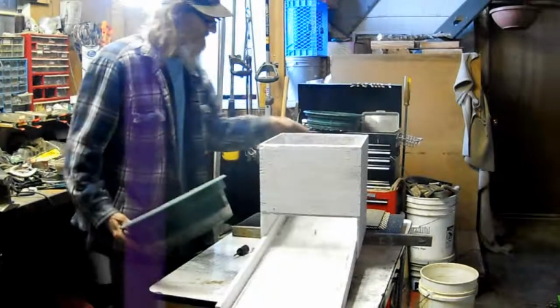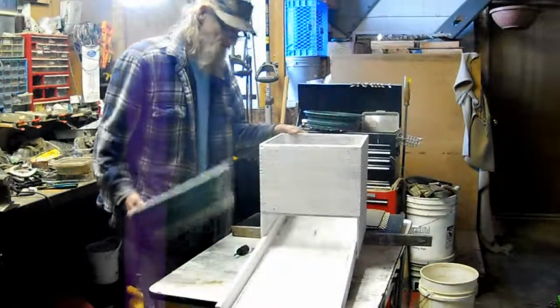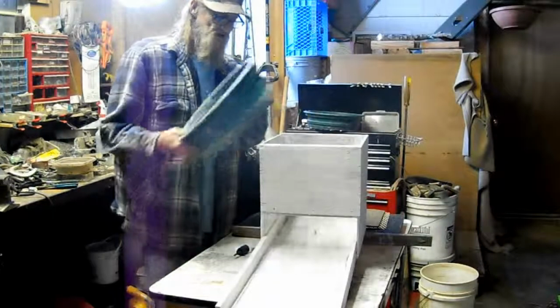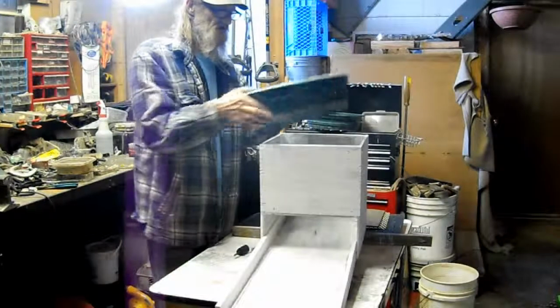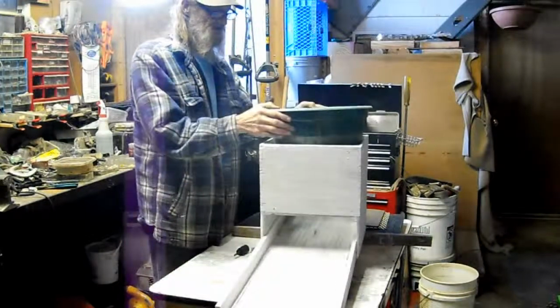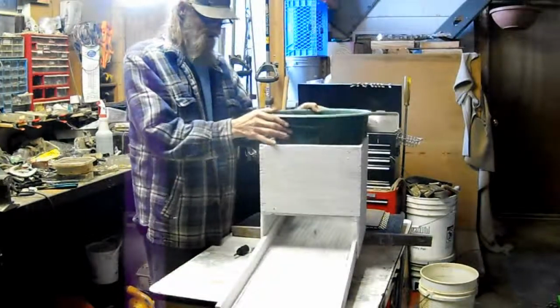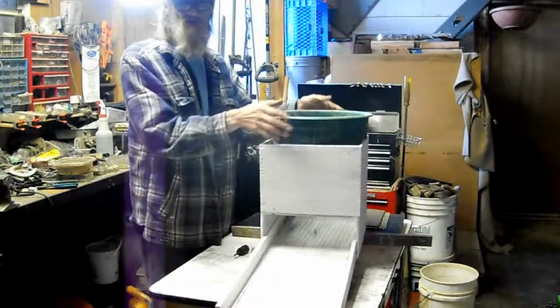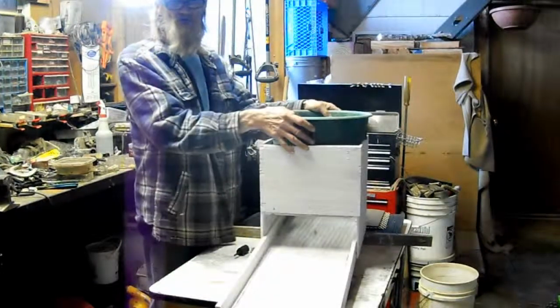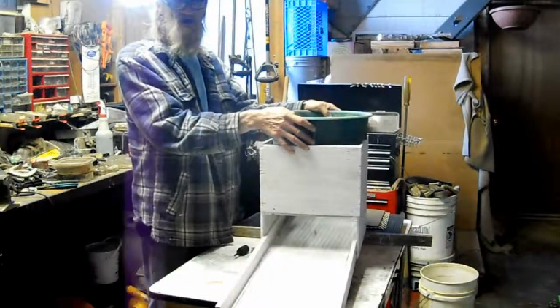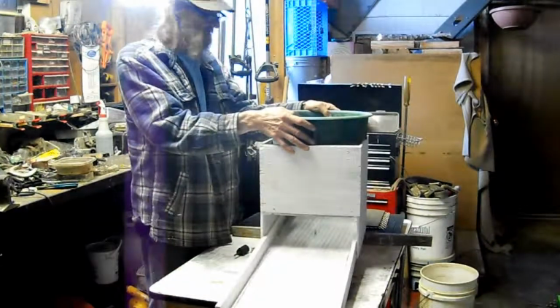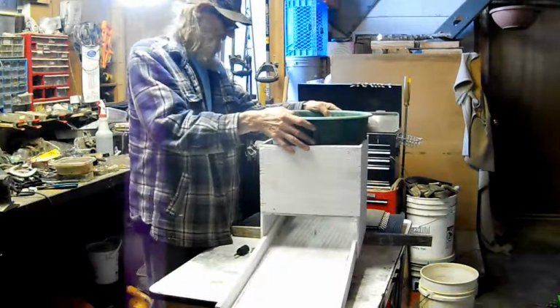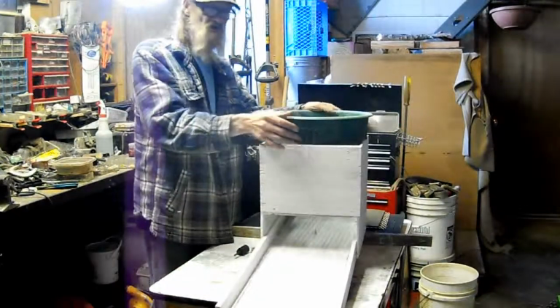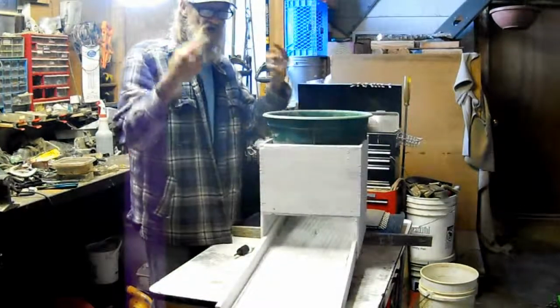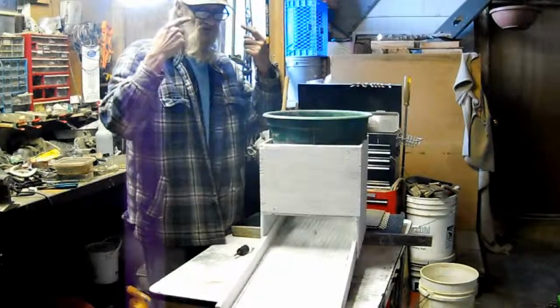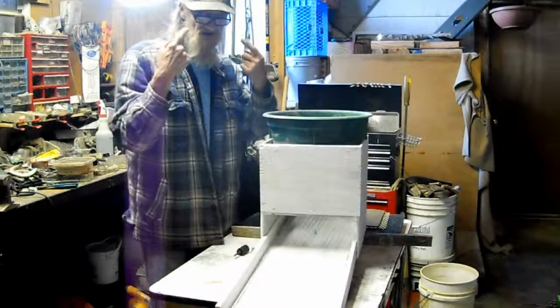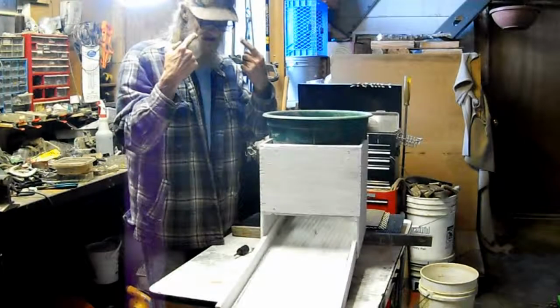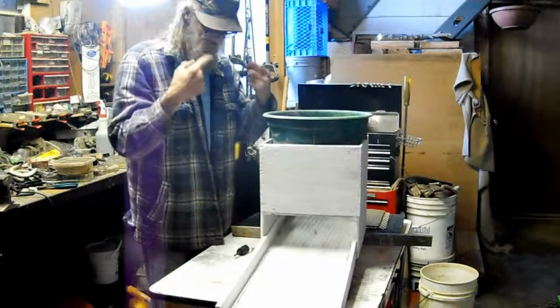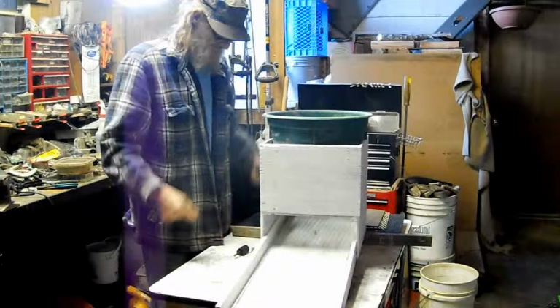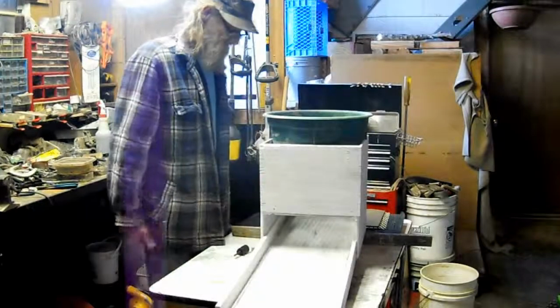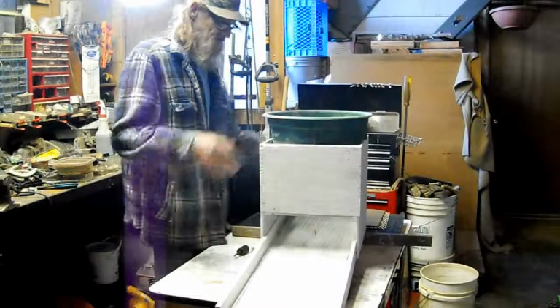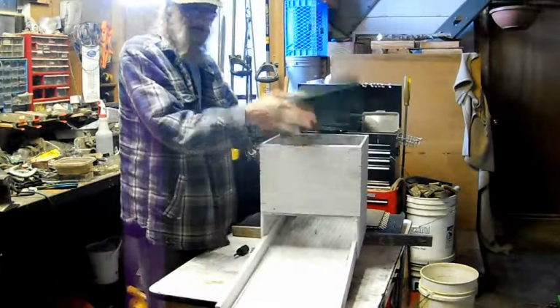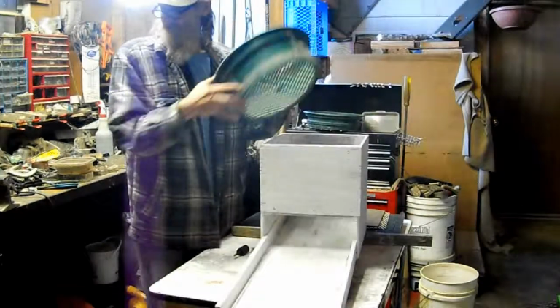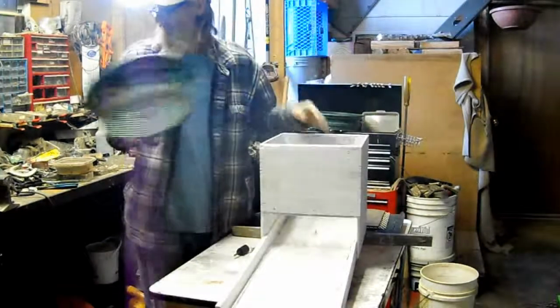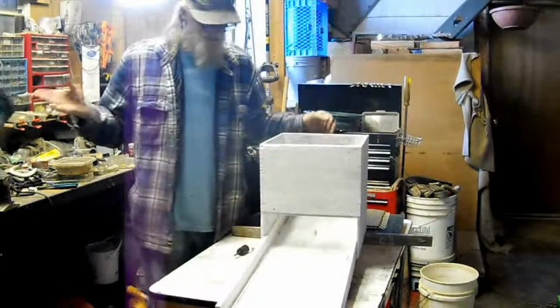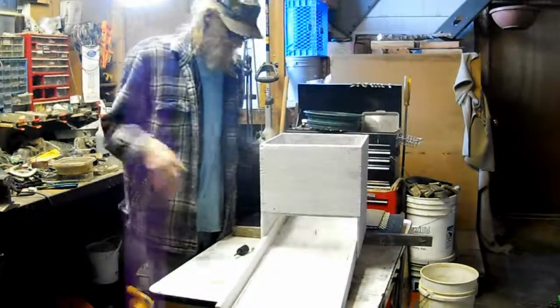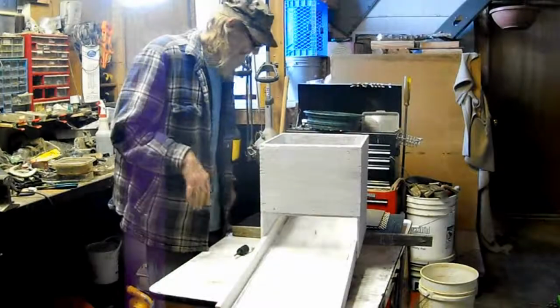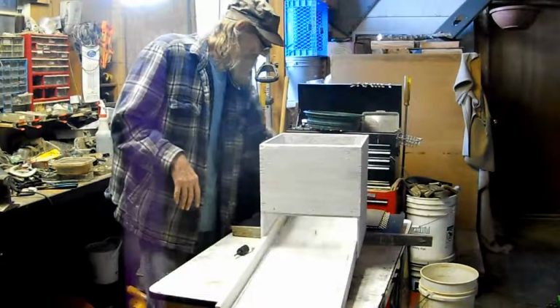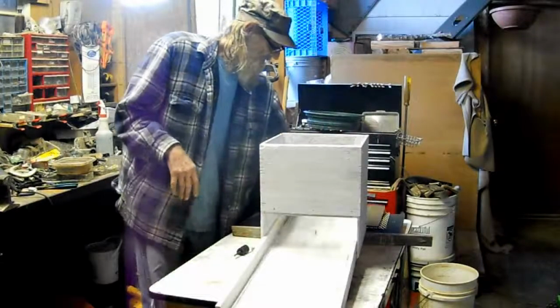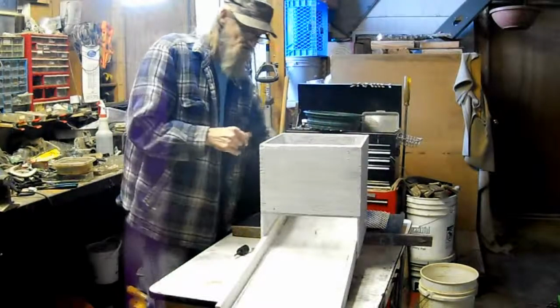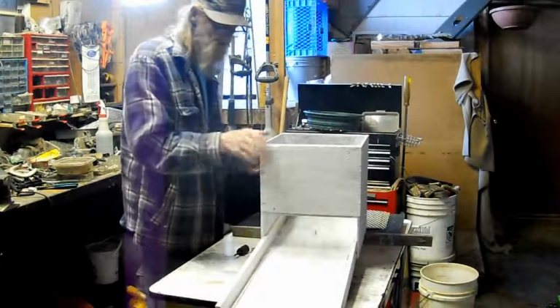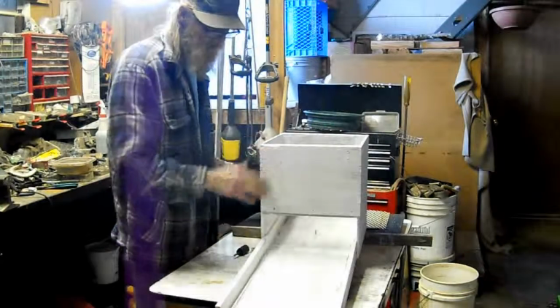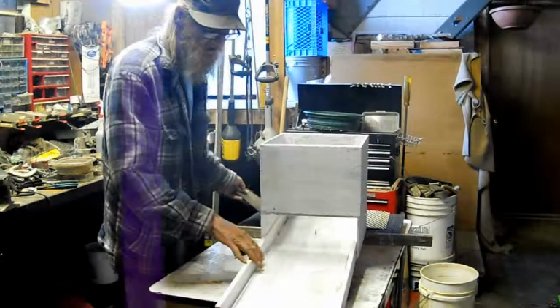Everything should be dry now — all dried and ready to go. Make sure you always wear your safety glasses. We're going to start putting this bad boy together.